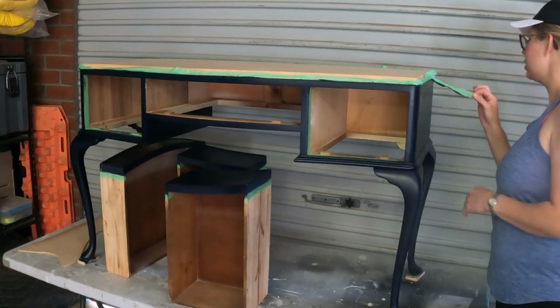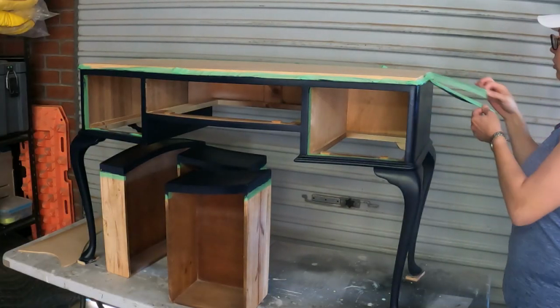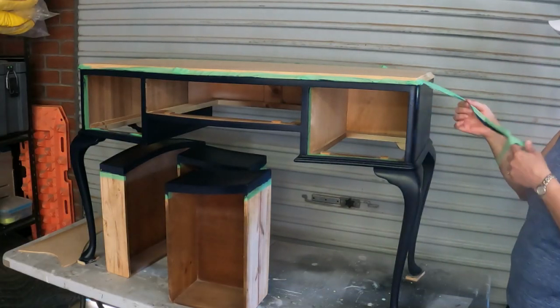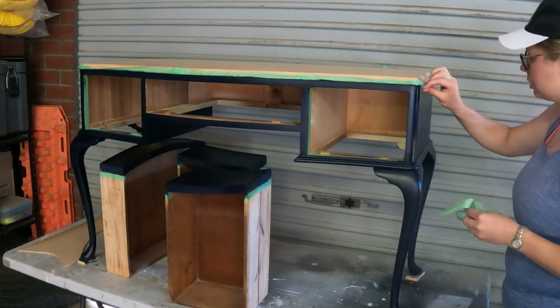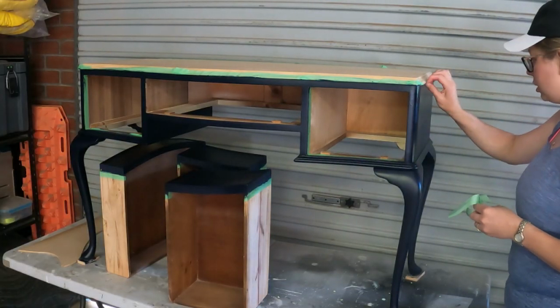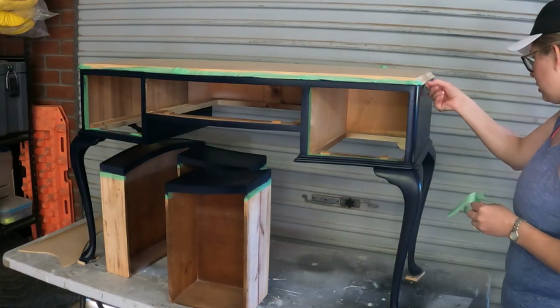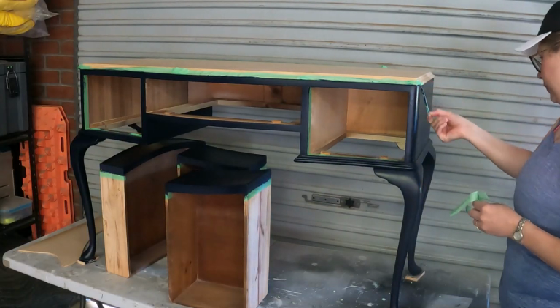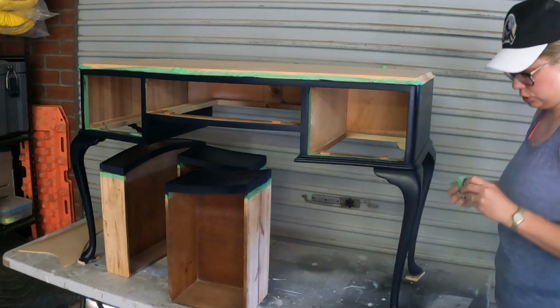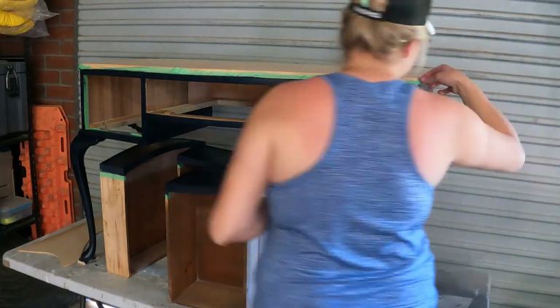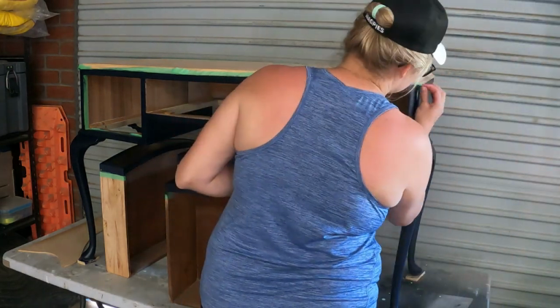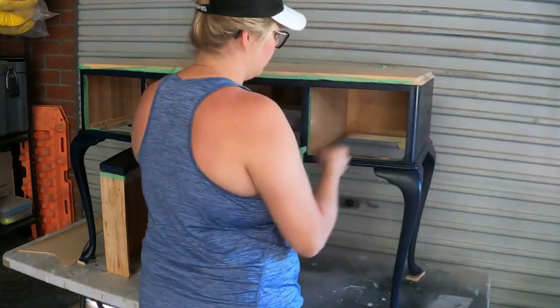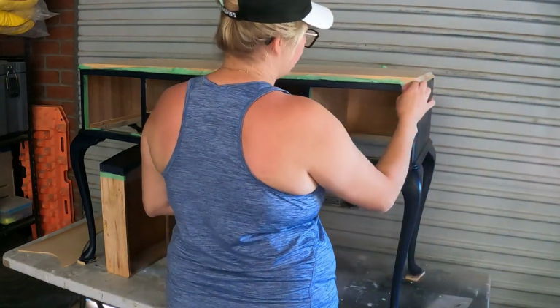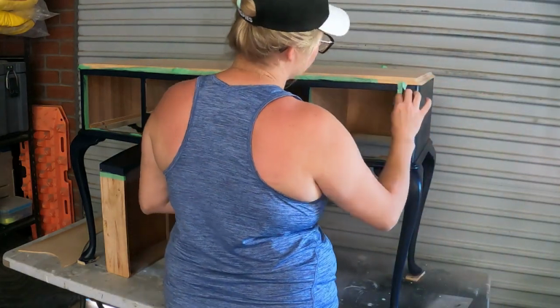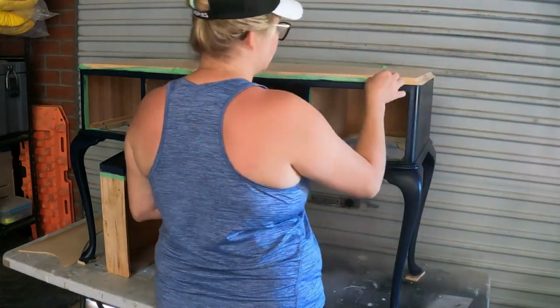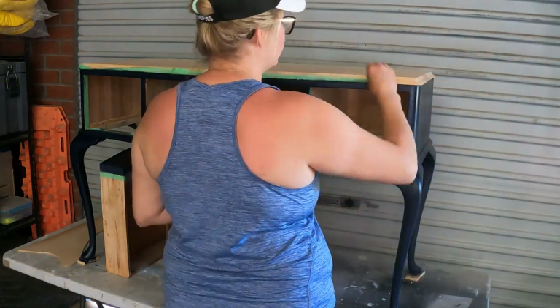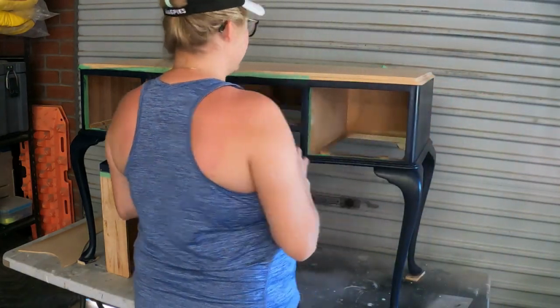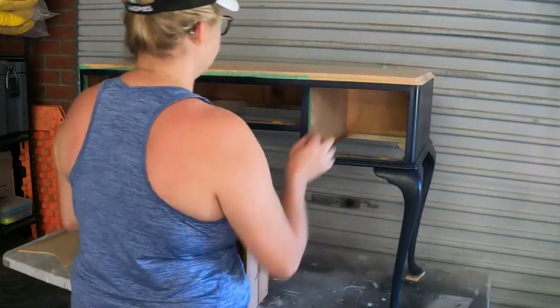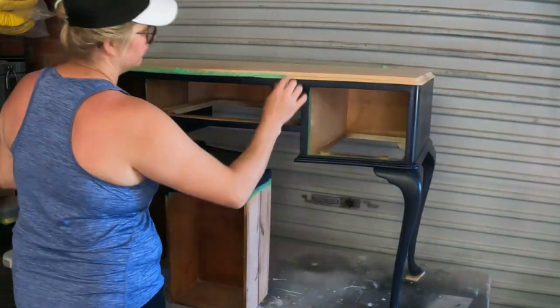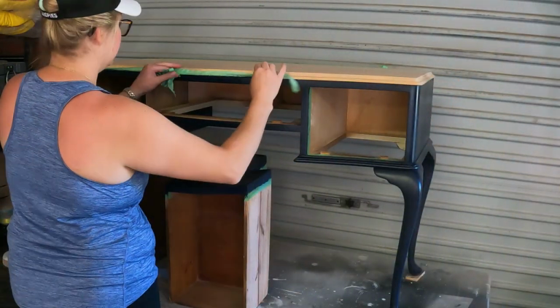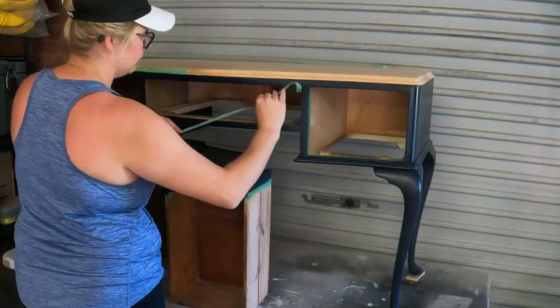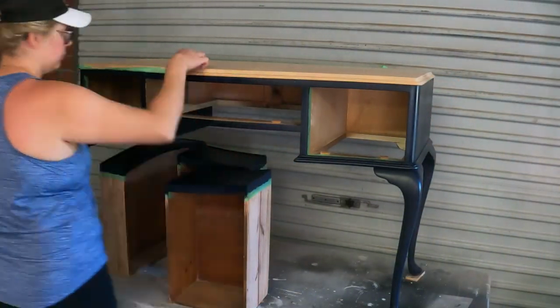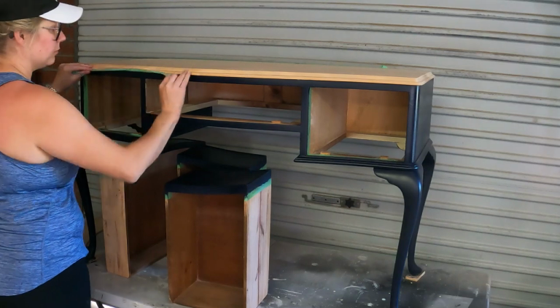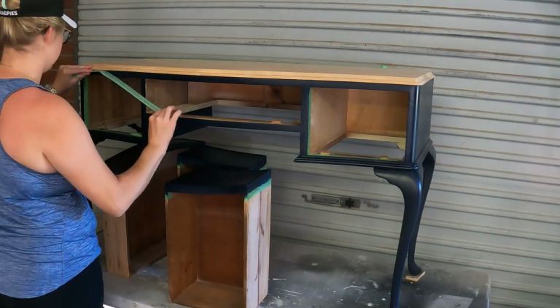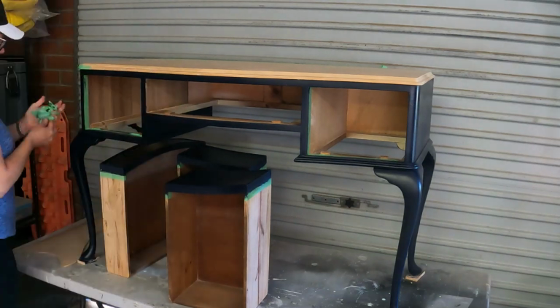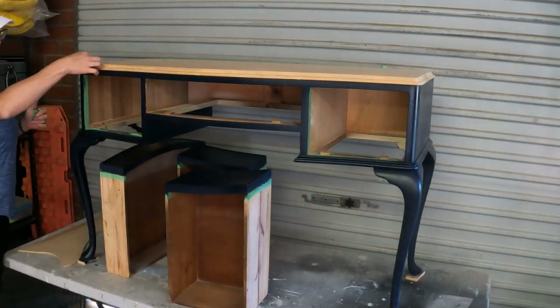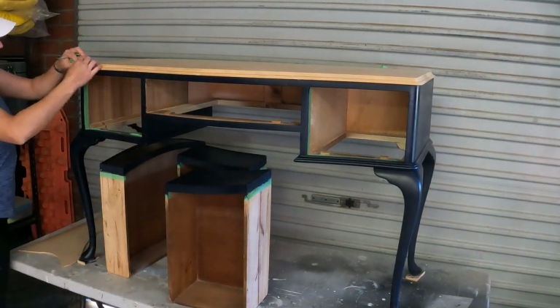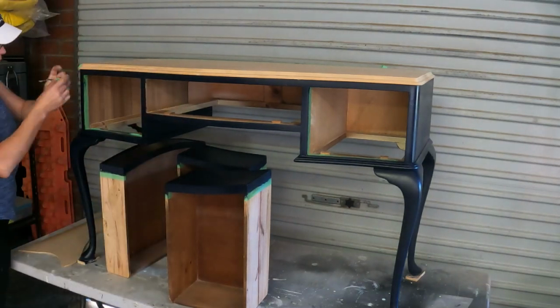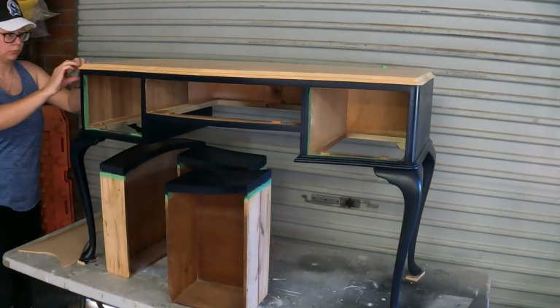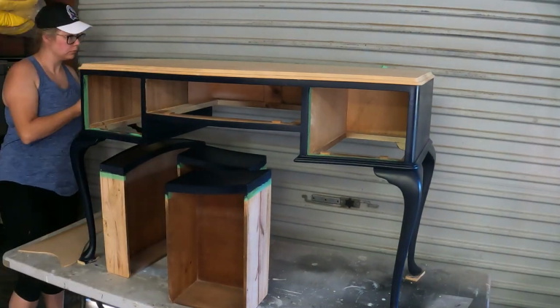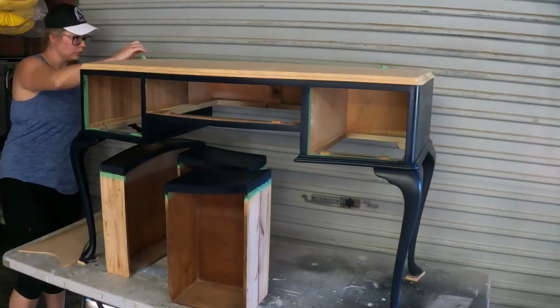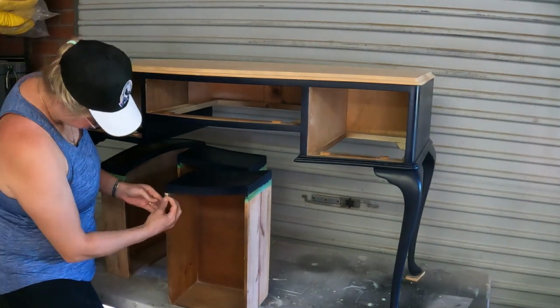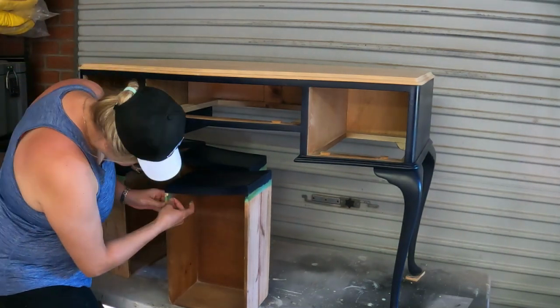I removed the painters tape and set the drawers aside for a little longer to dry before painting the internal drawers with an enamel paint. I use this because I feel it's easier to wipe the internal drawers out afterwards.